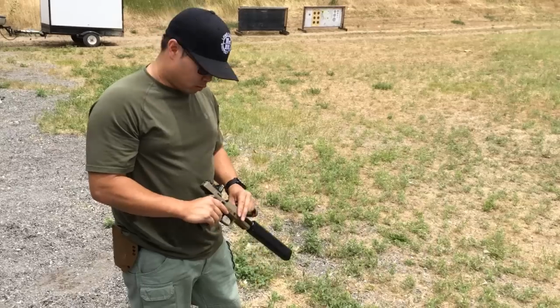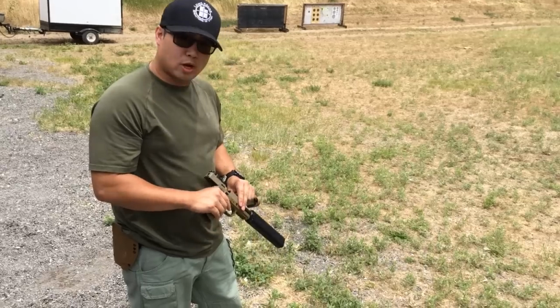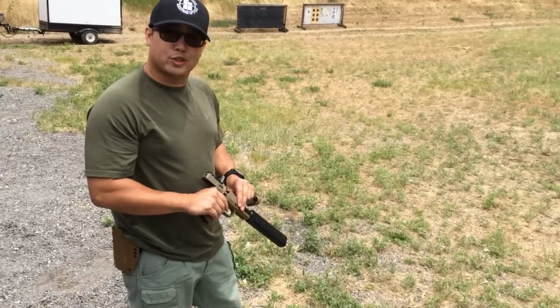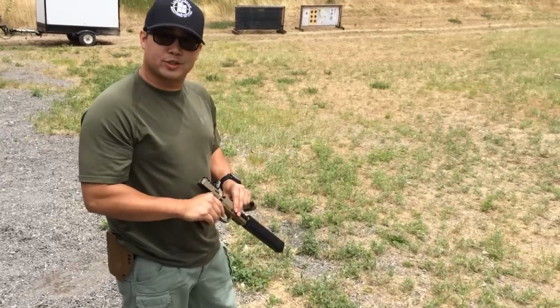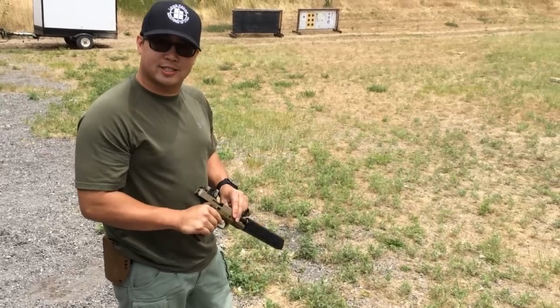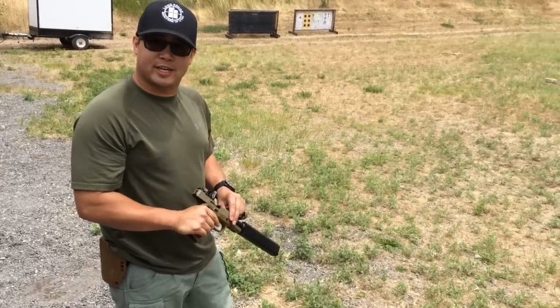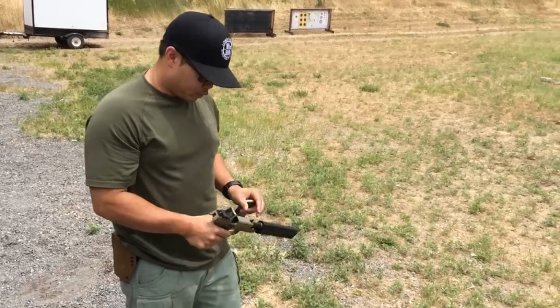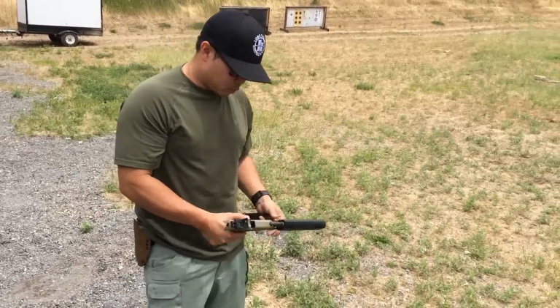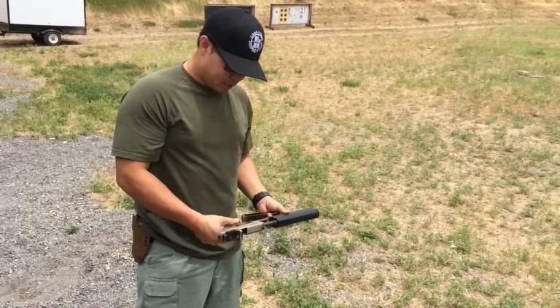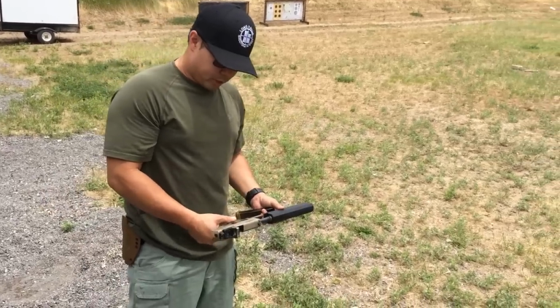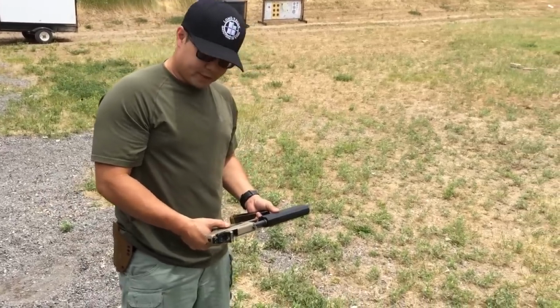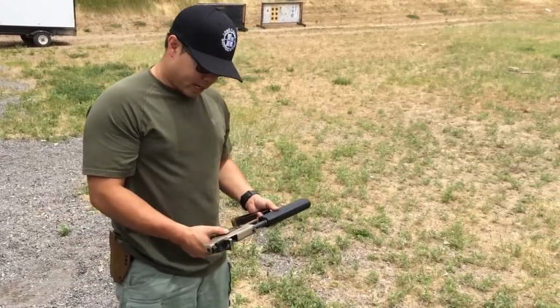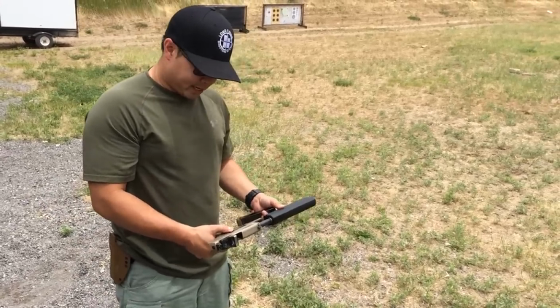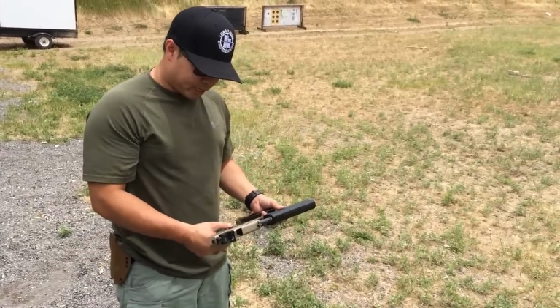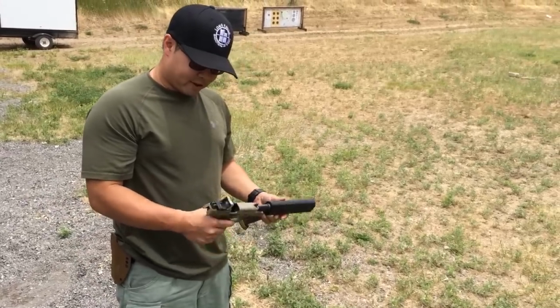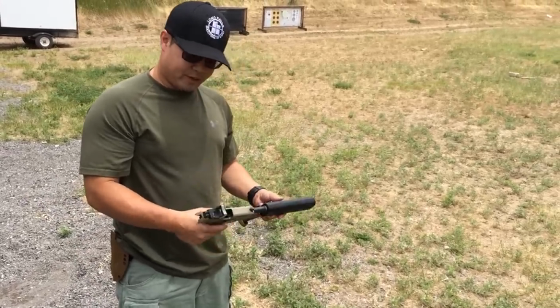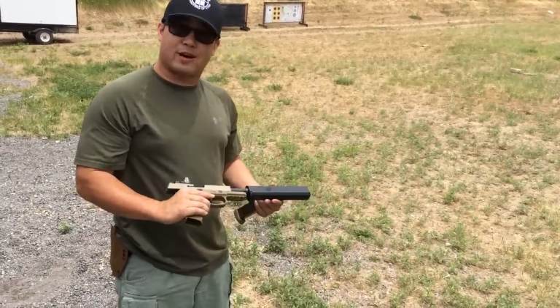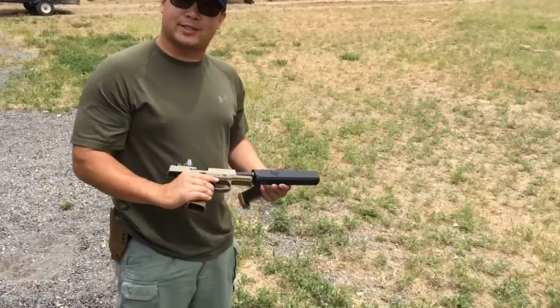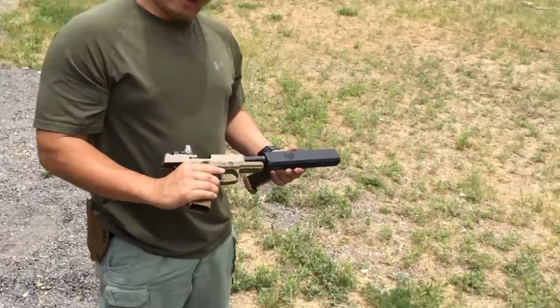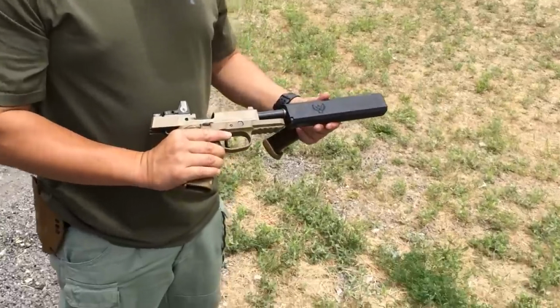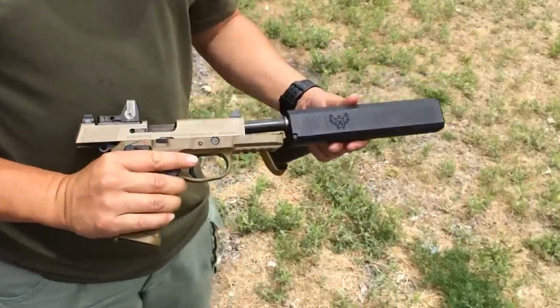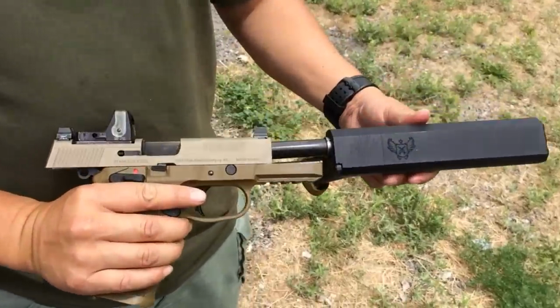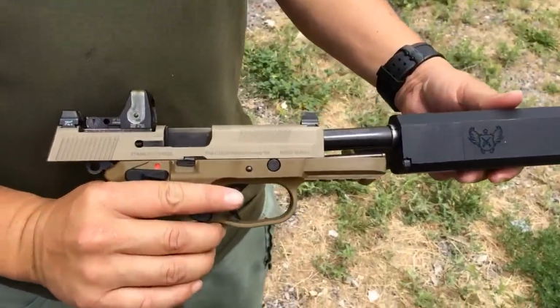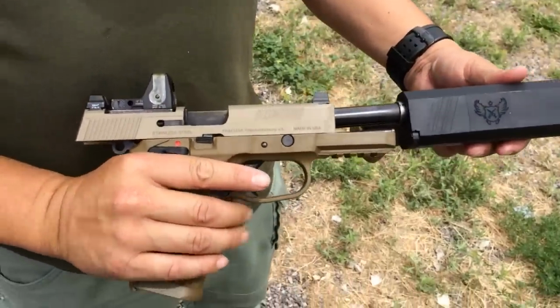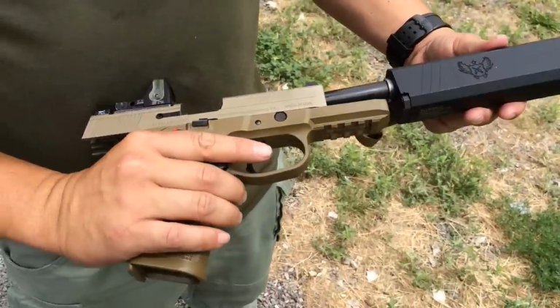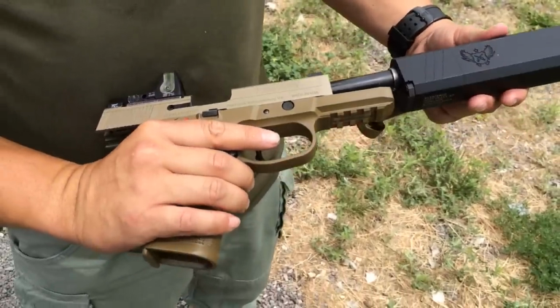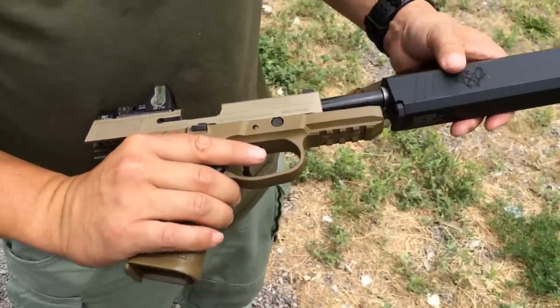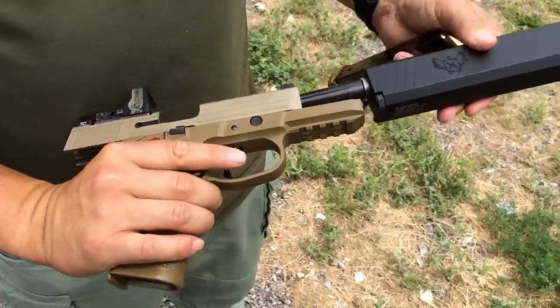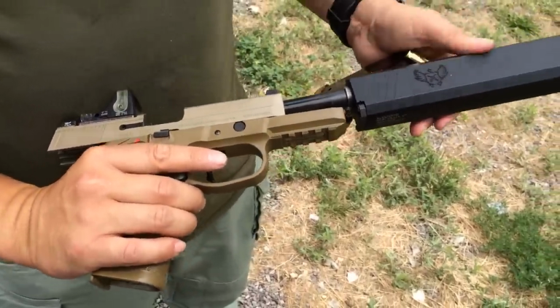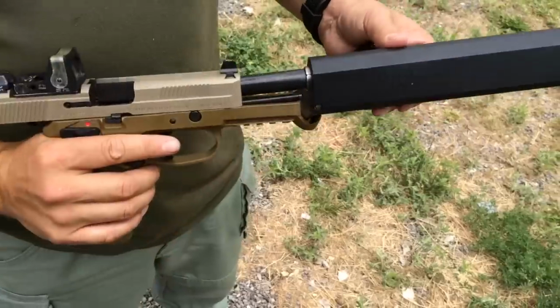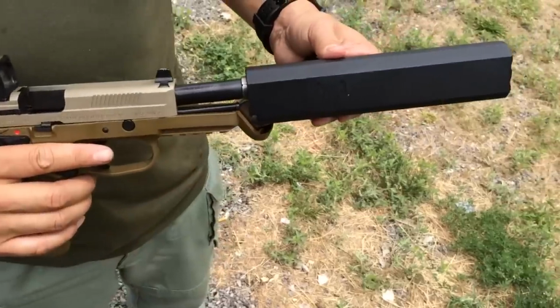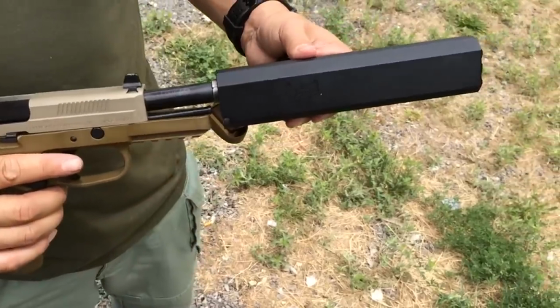What's up Long Range Shooters of Utah, this is A.D. here with U.S. Squads. We're here with Bryce and we got the FNP45 Tactical, Flat Dark Earth. We happen to have a Silencer Co. Osprey 45.